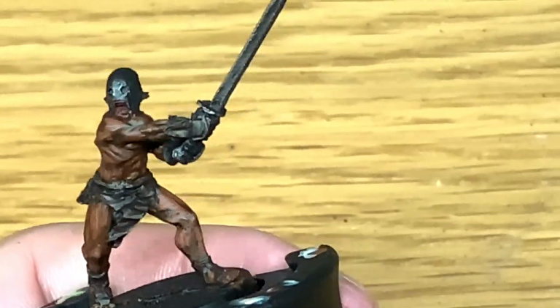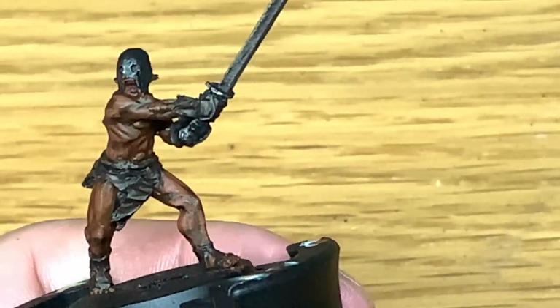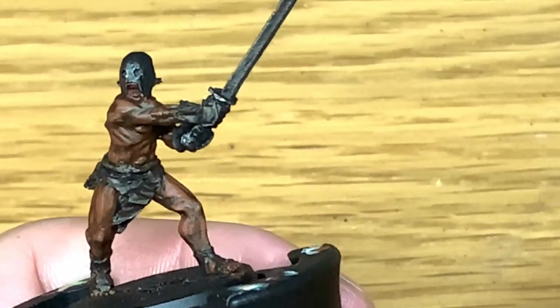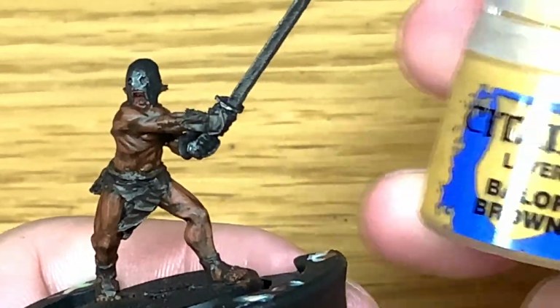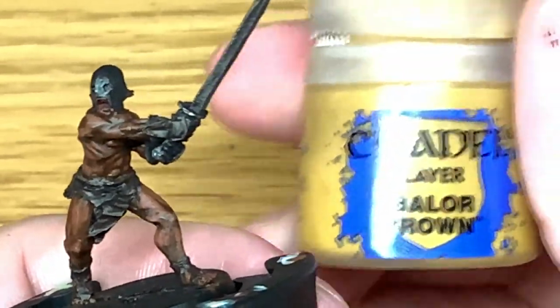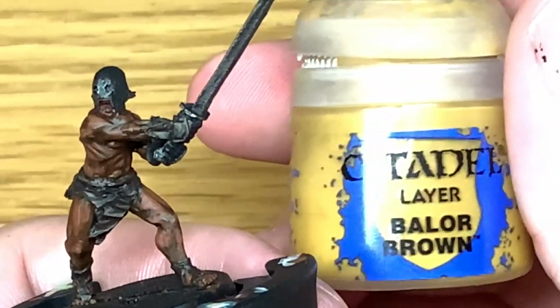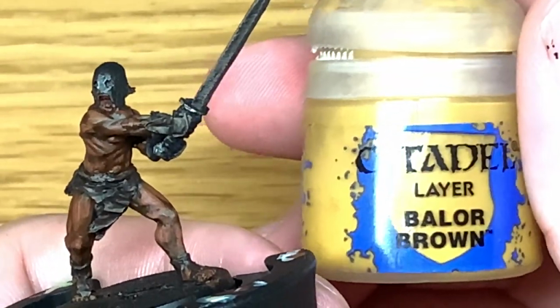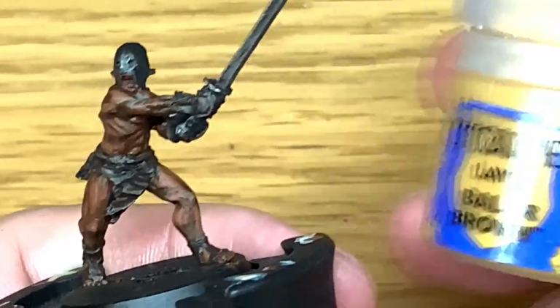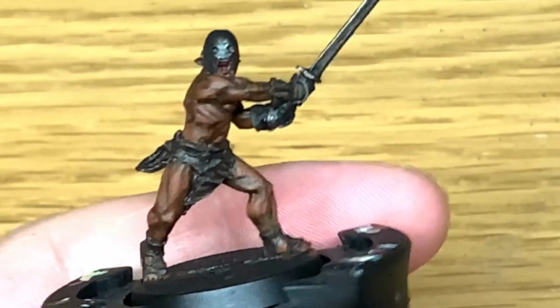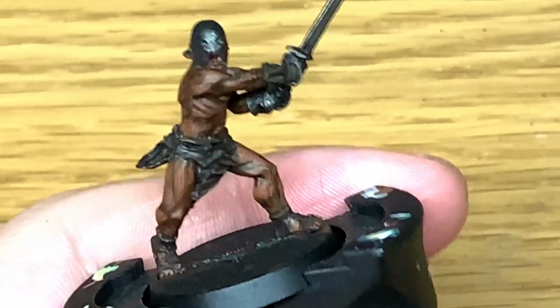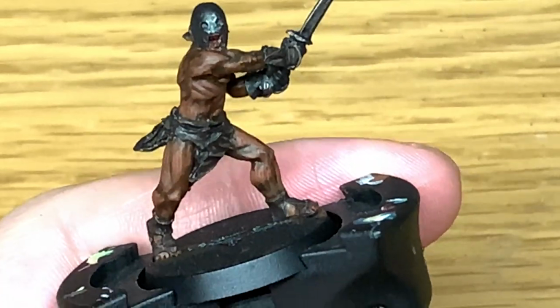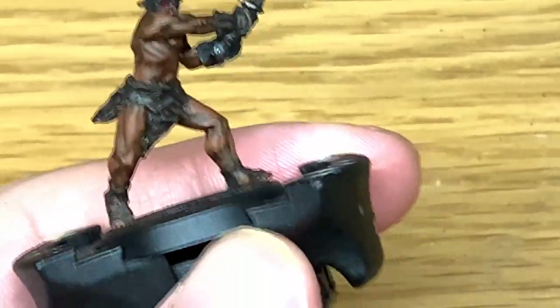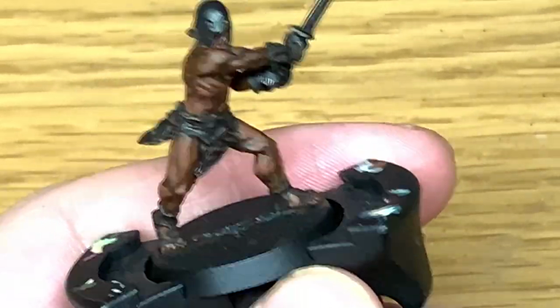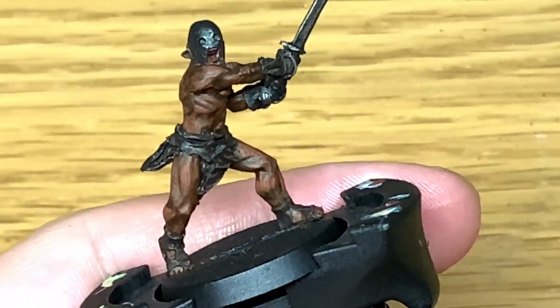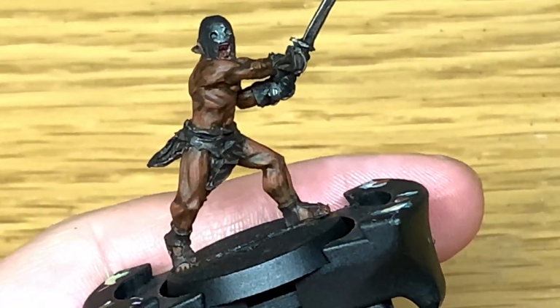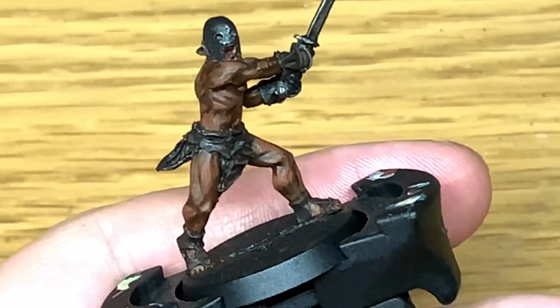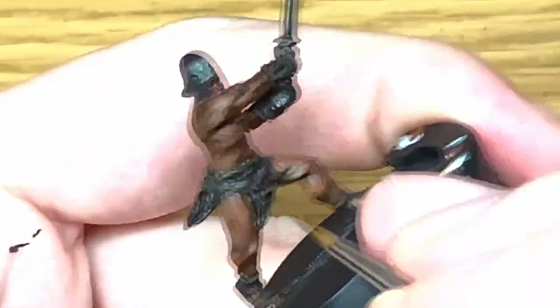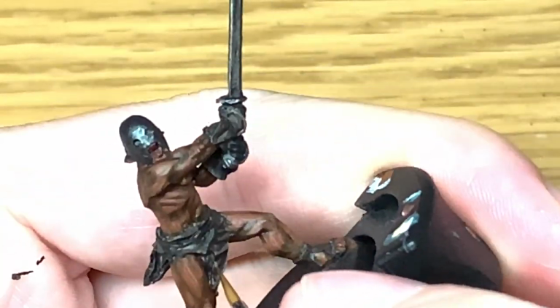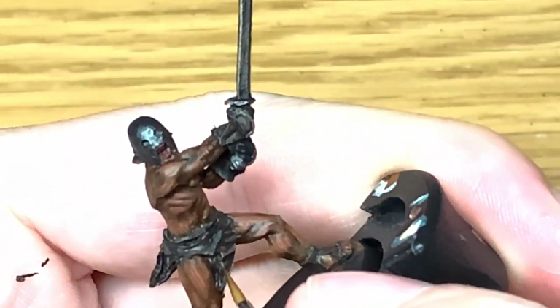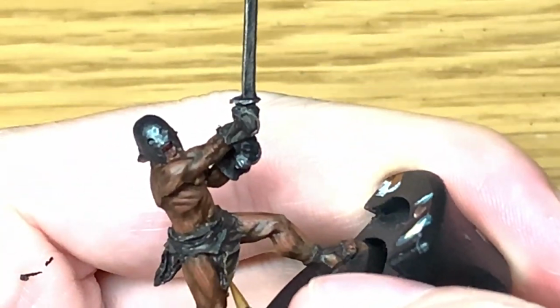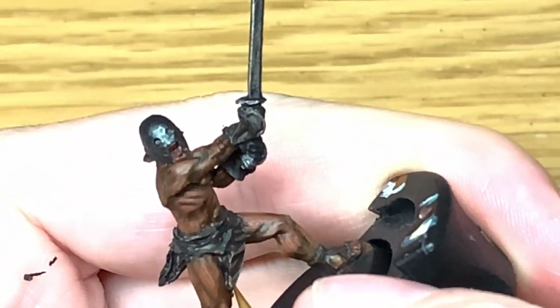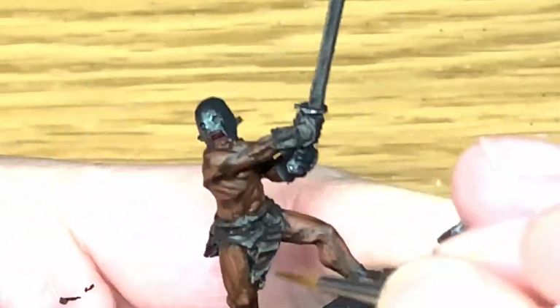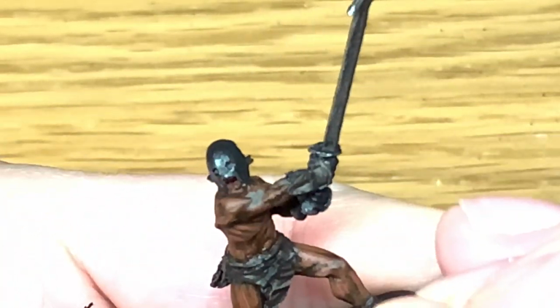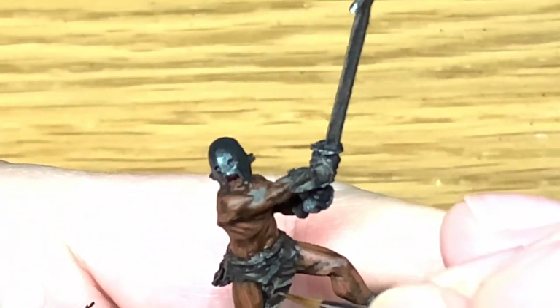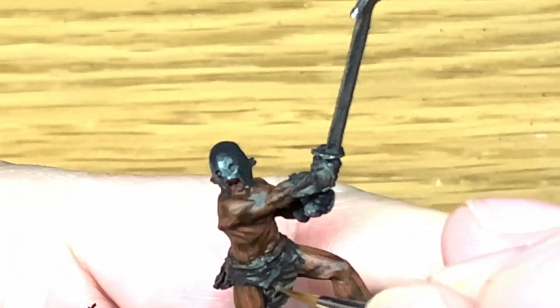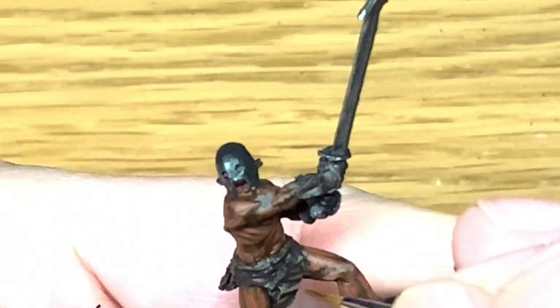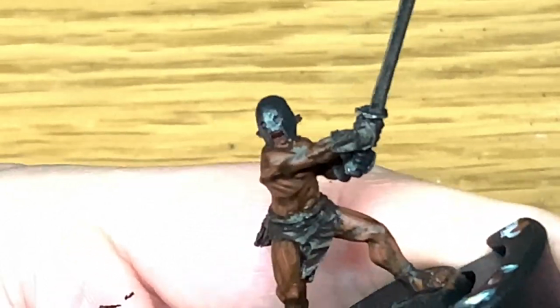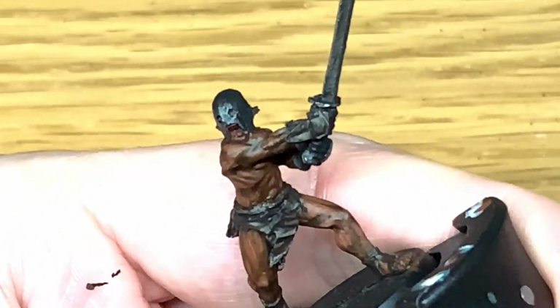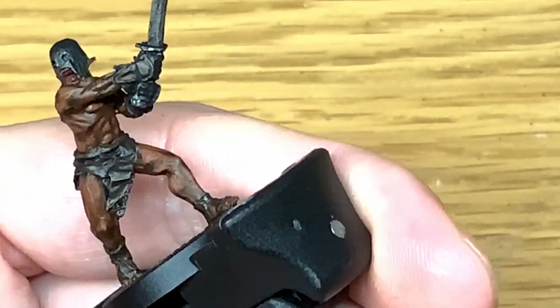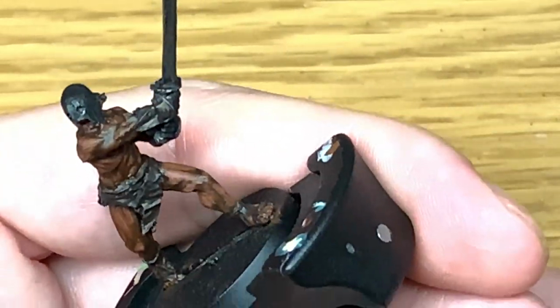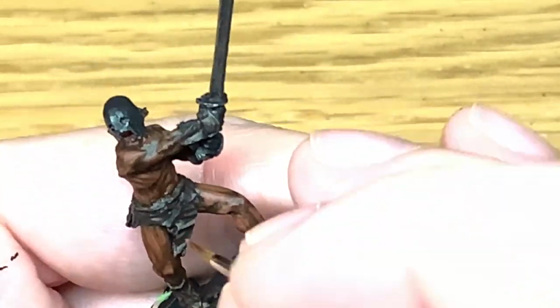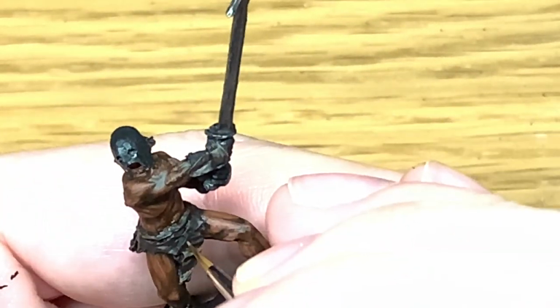Now I'm just going to add a little bit more Citadel Balor Brown to the previous mix and do one final, mainly edge highlight on the leather.